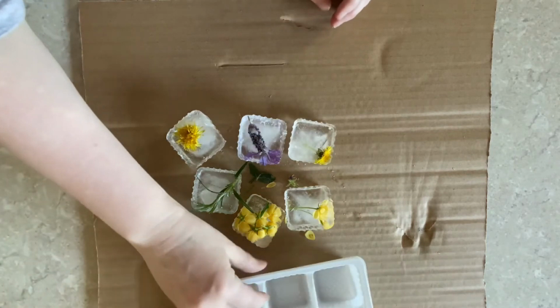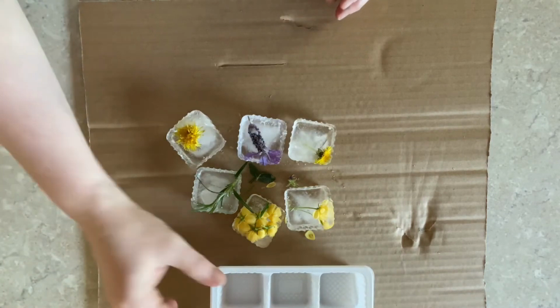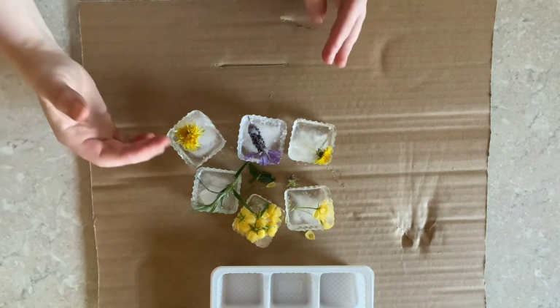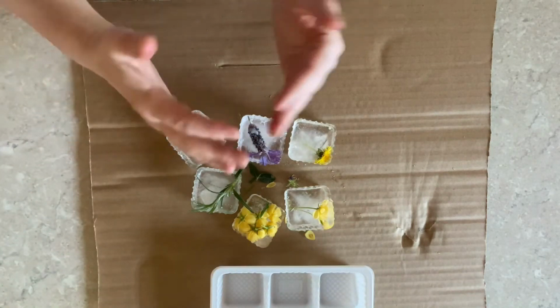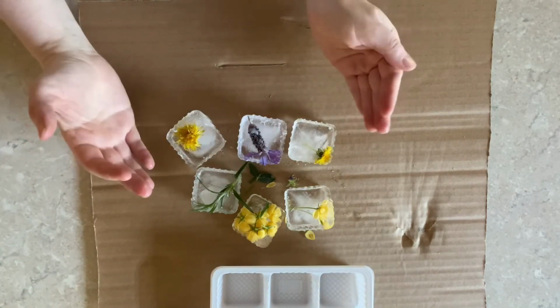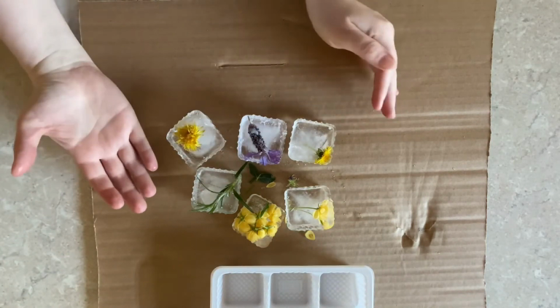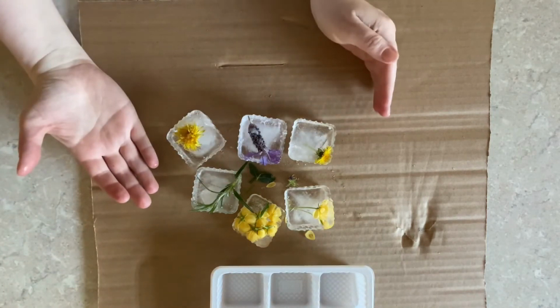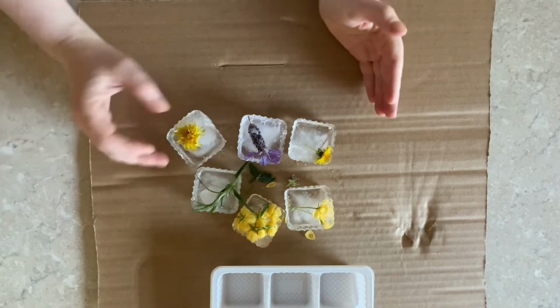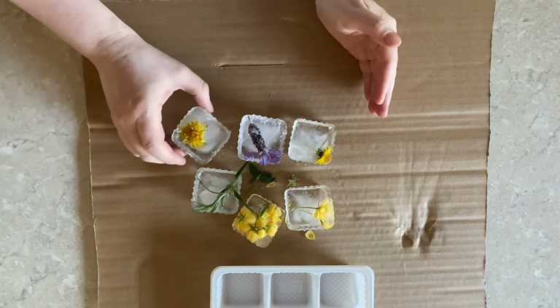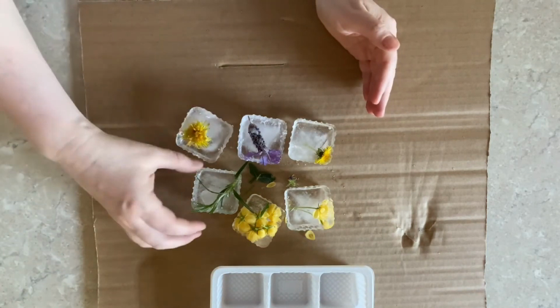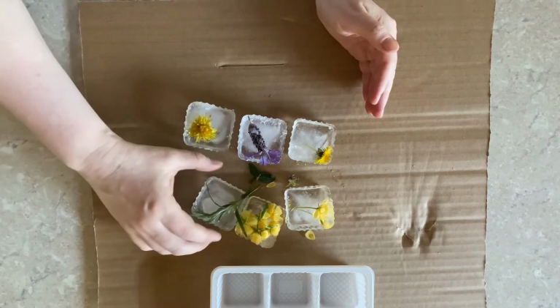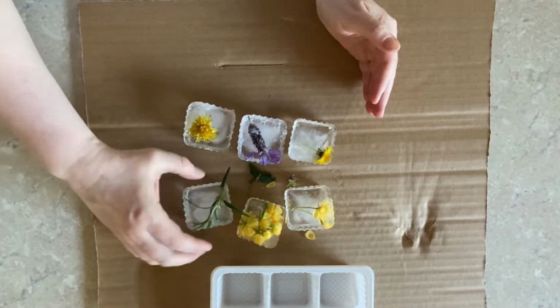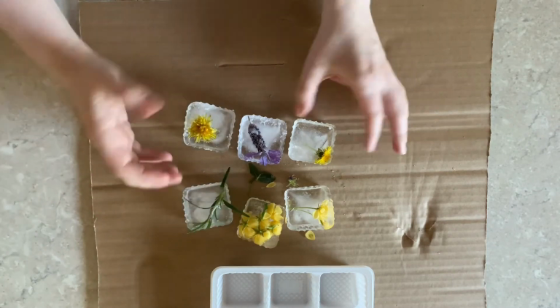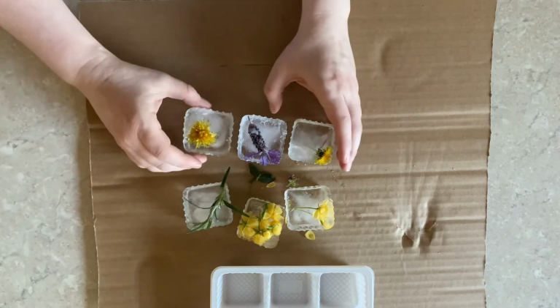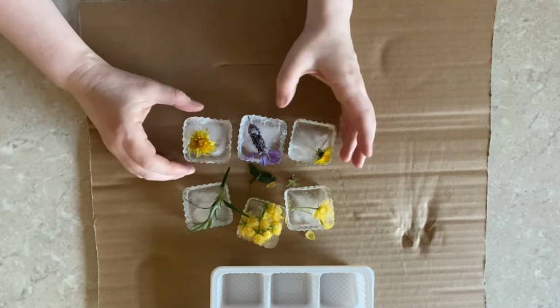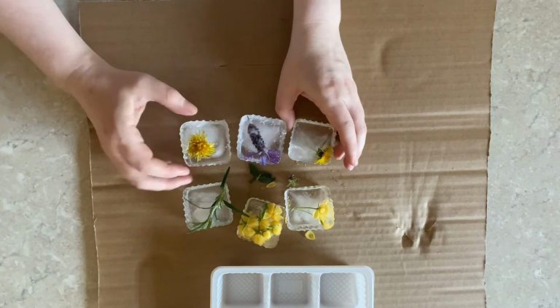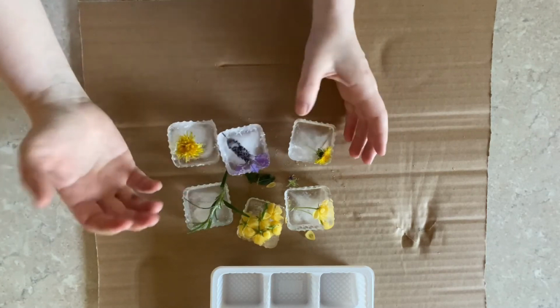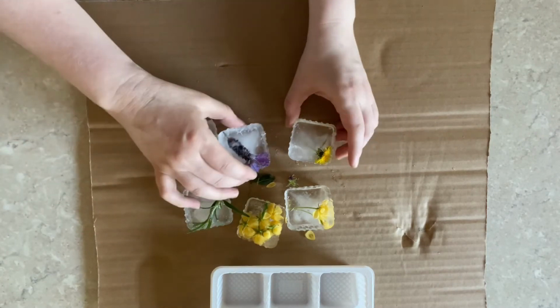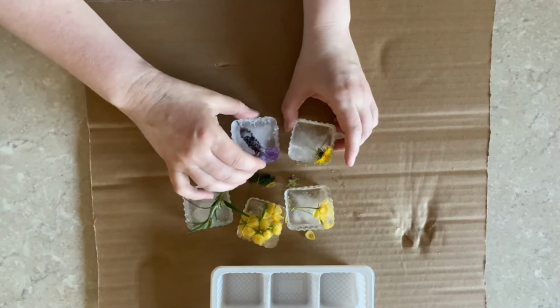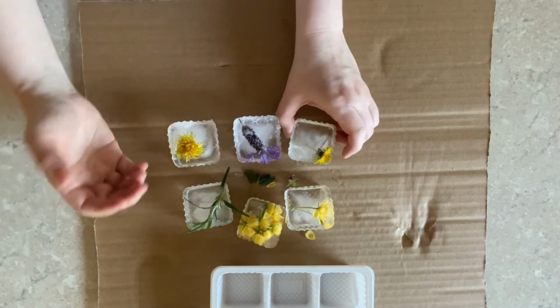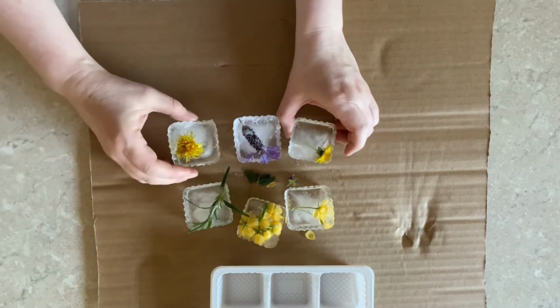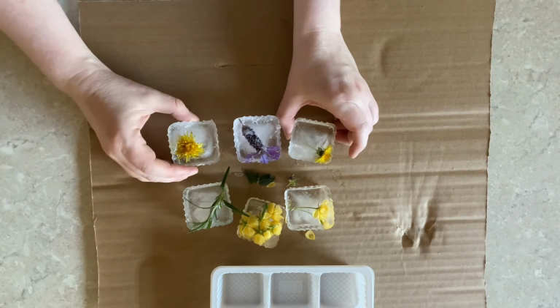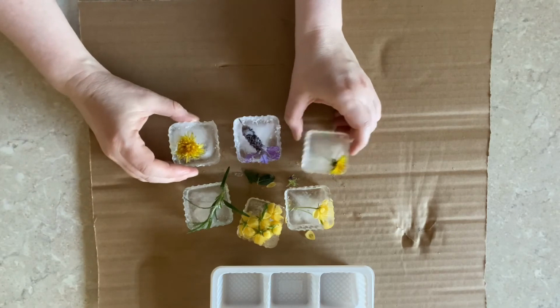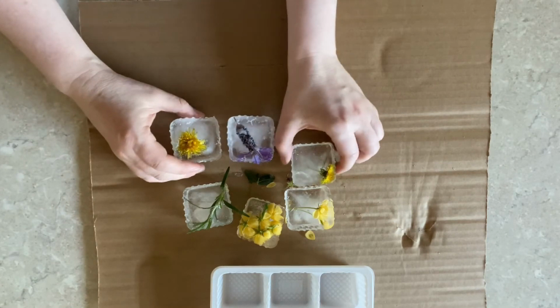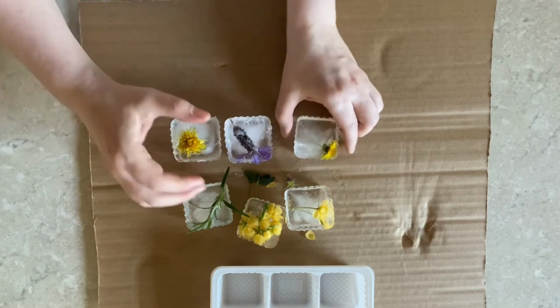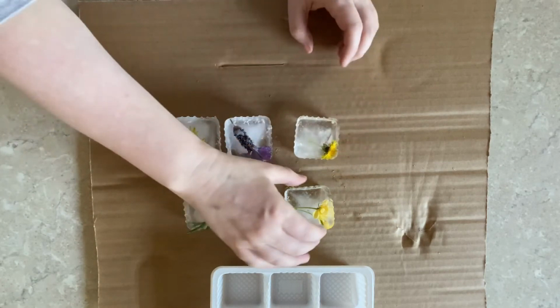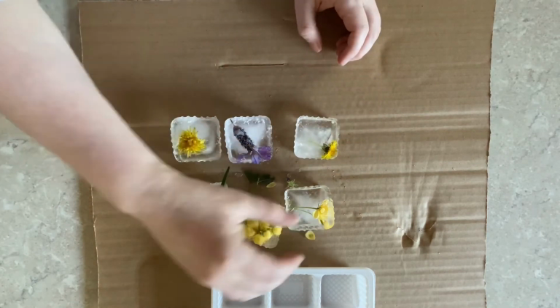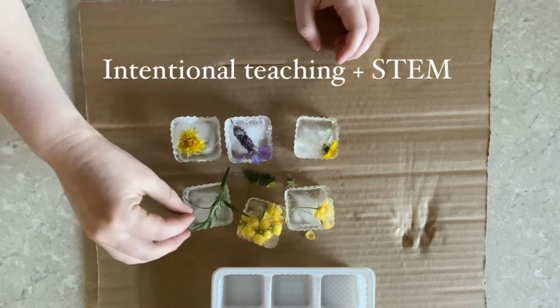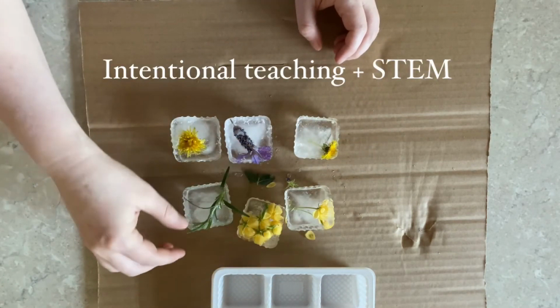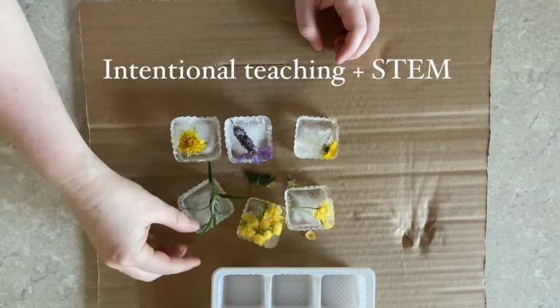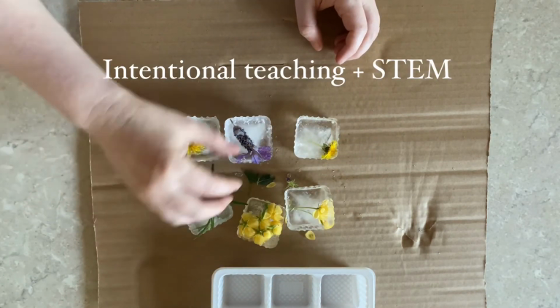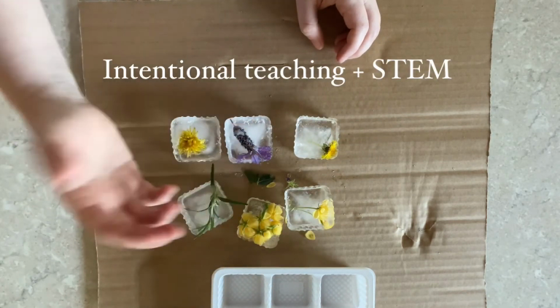Children usually like to work with this kind of experience at their own pace. But it's also an opportunity to talk about different types of flowers — for example, rose, dandelion, rosemary, lavender.